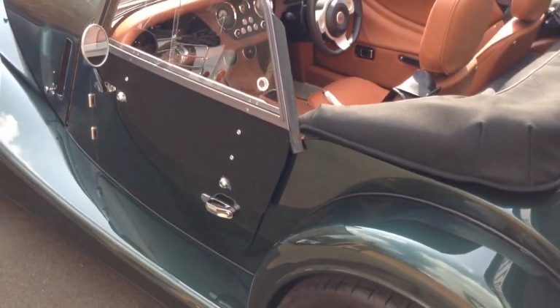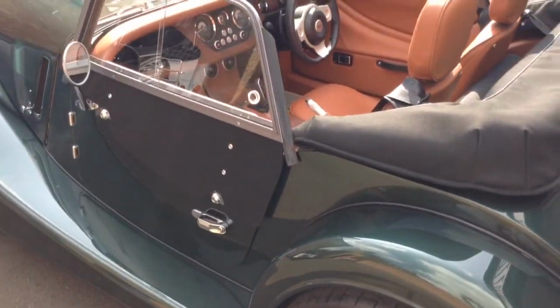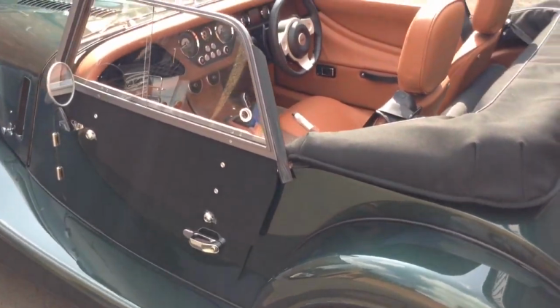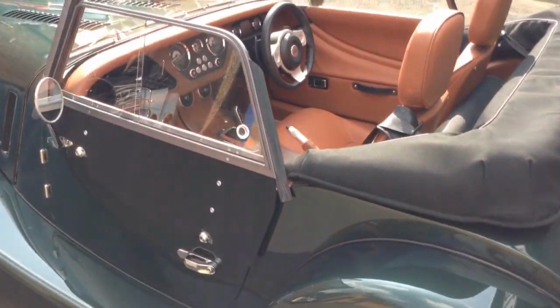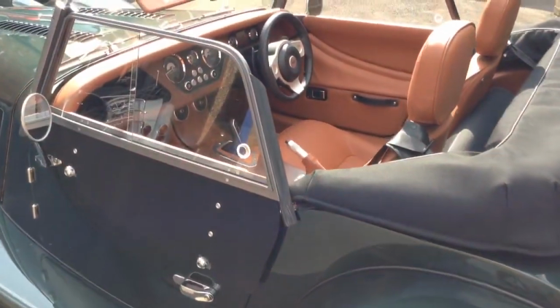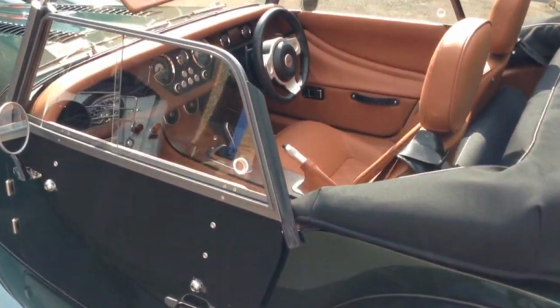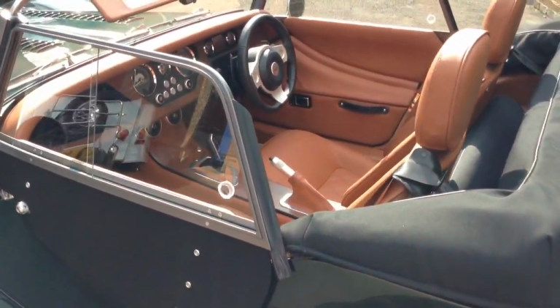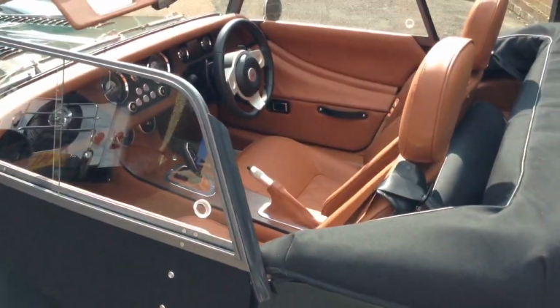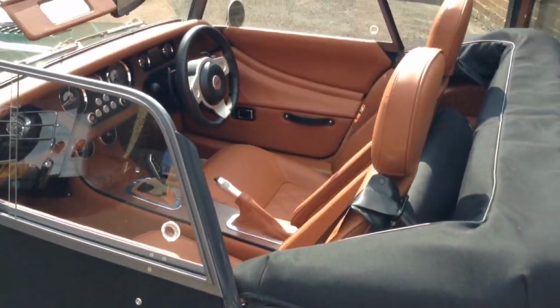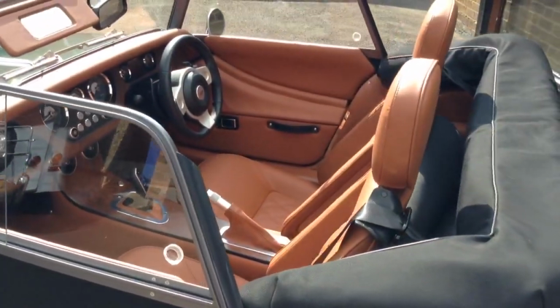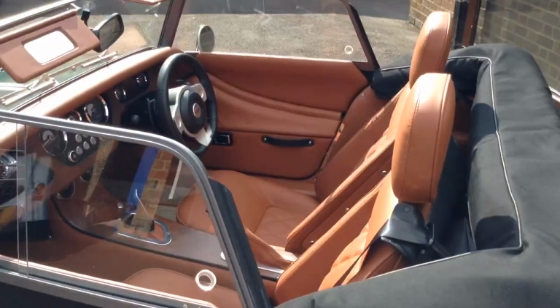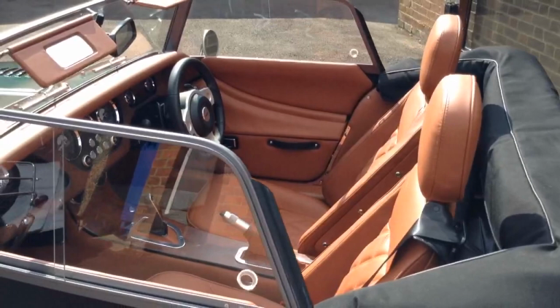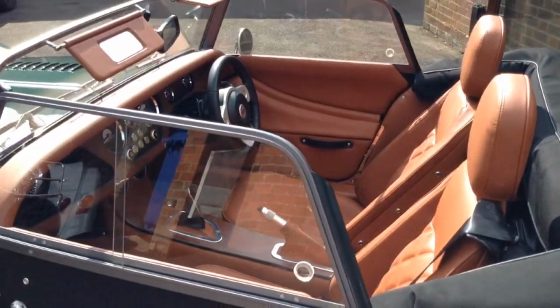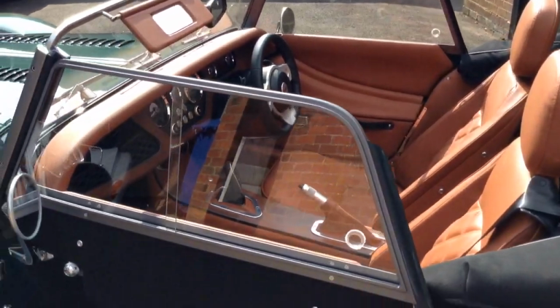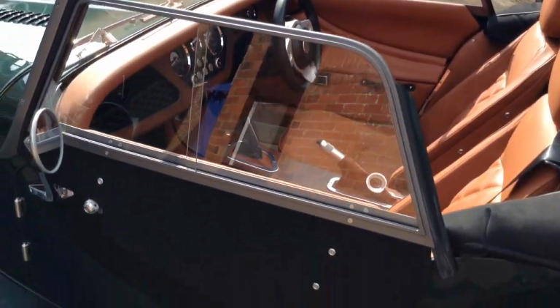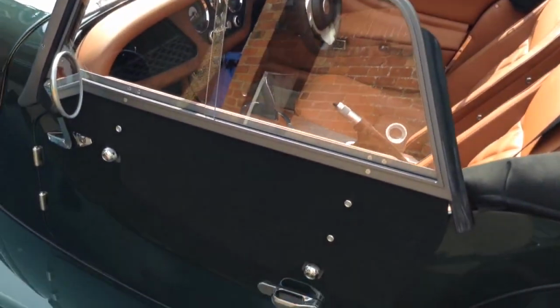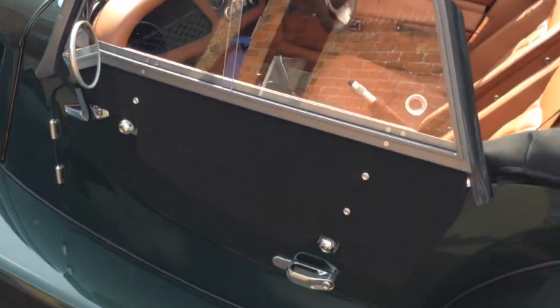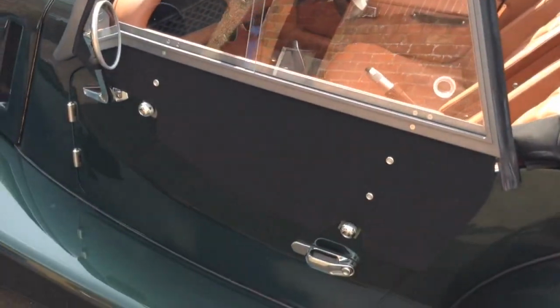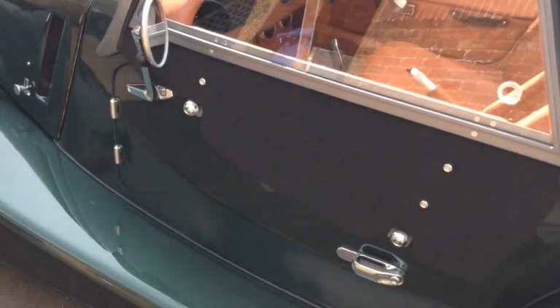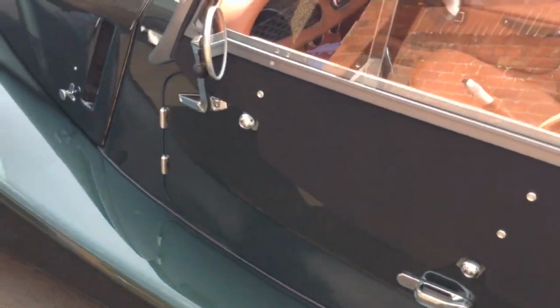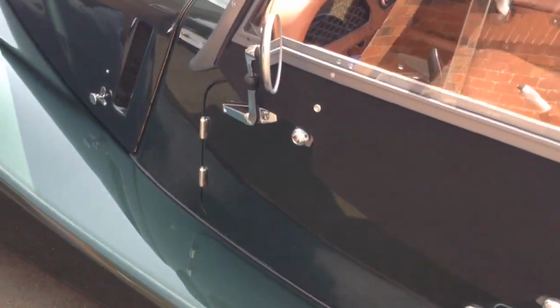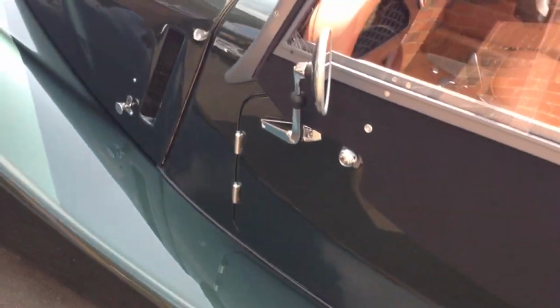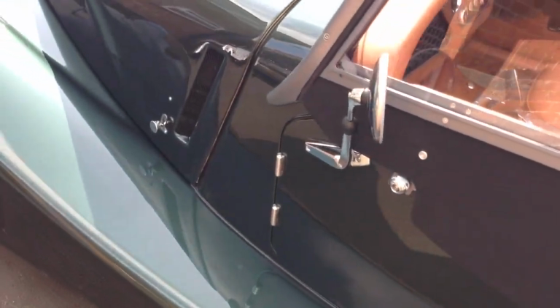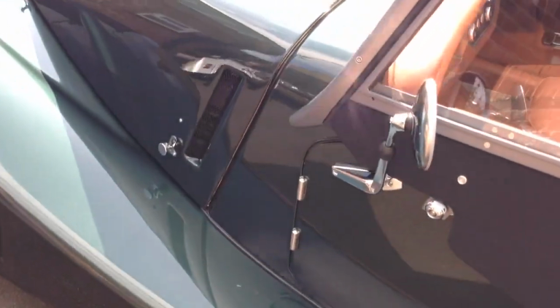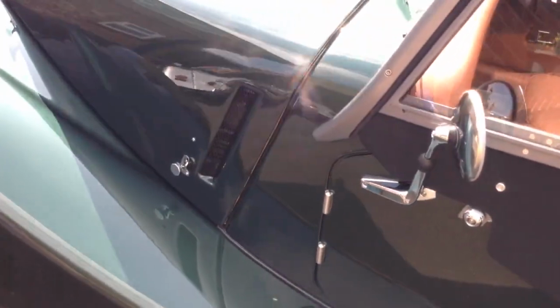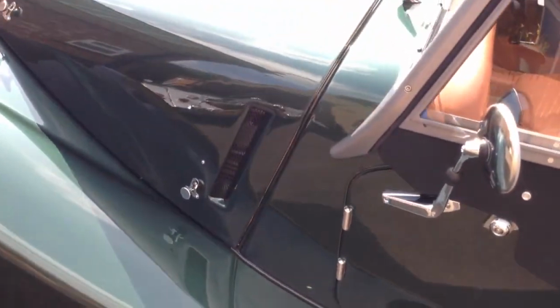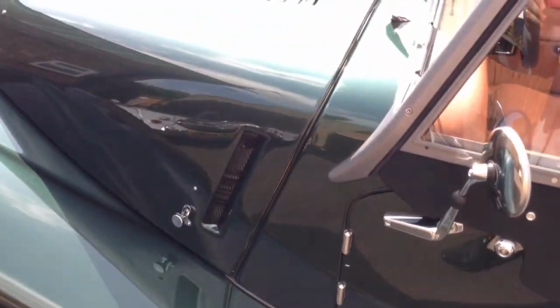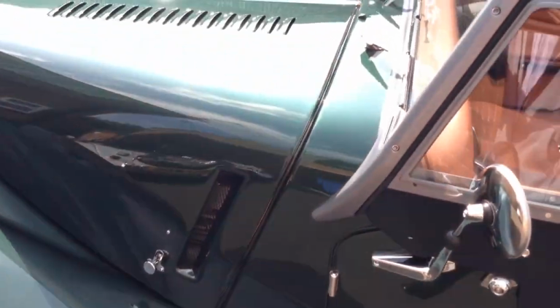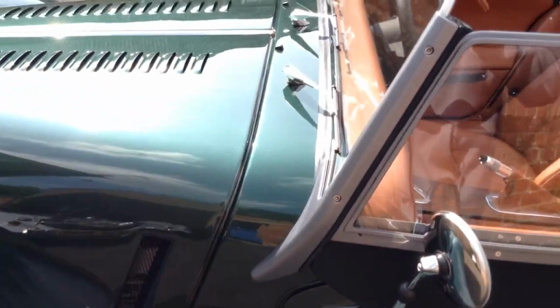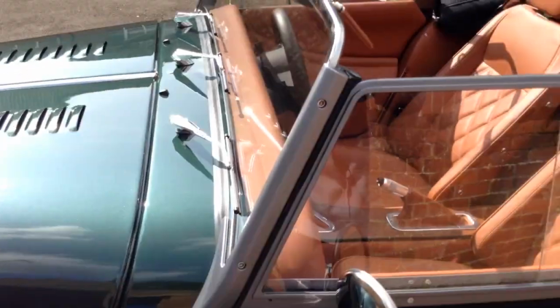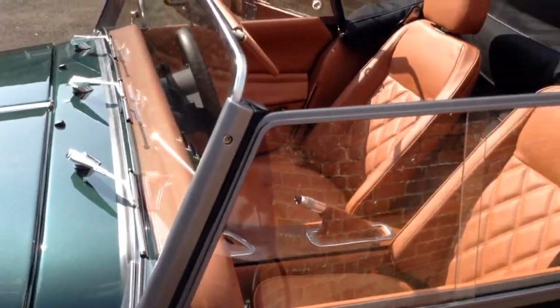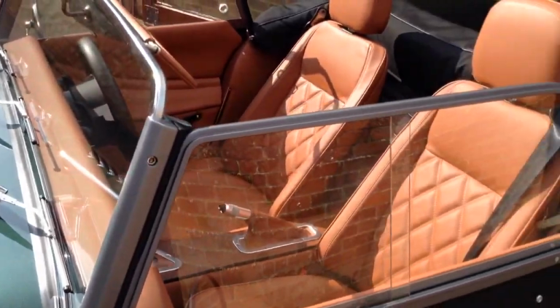Practically as new. Grey pillar detail in the side screens.